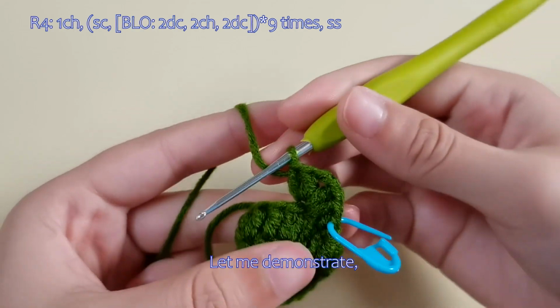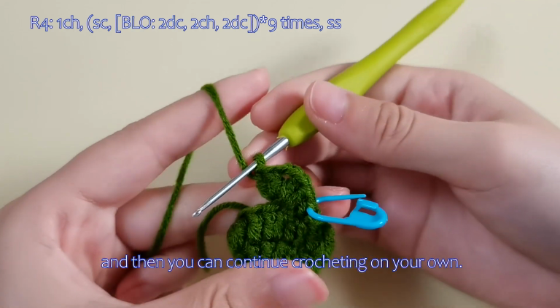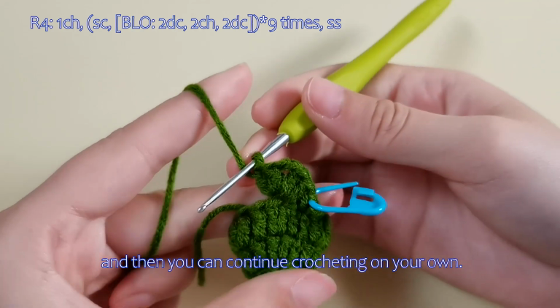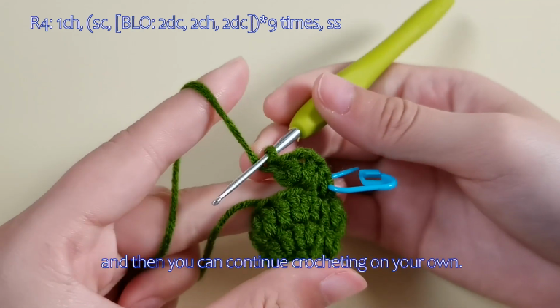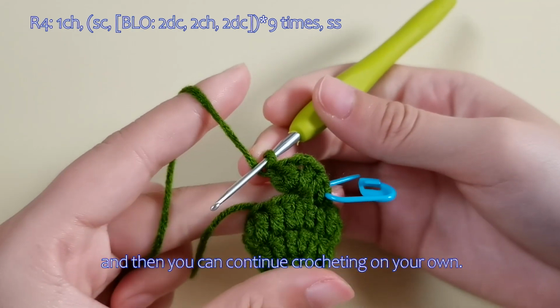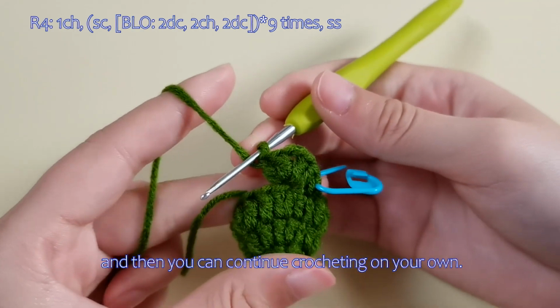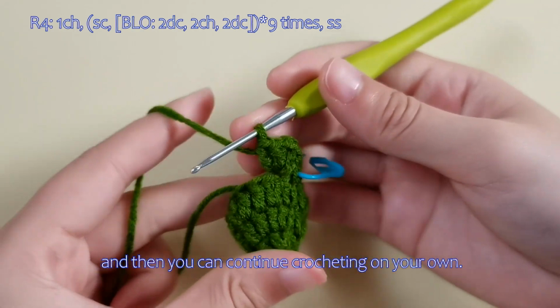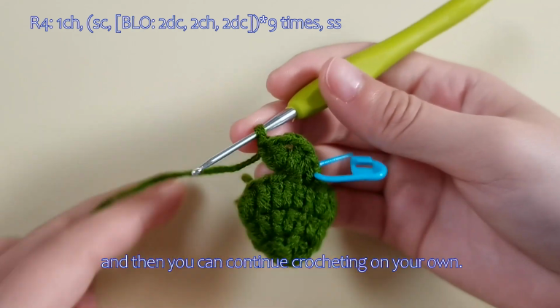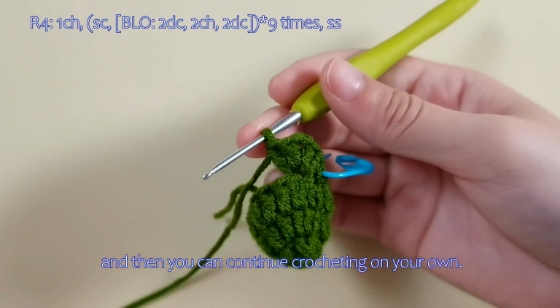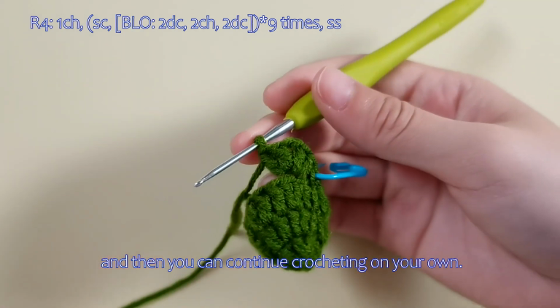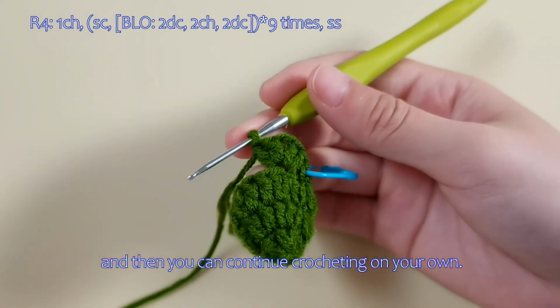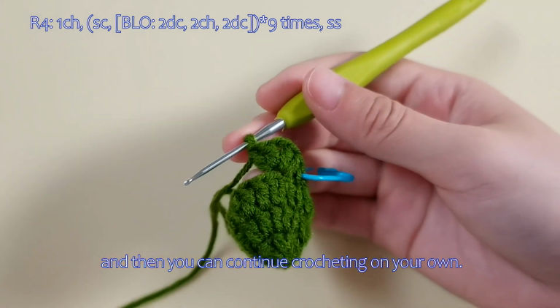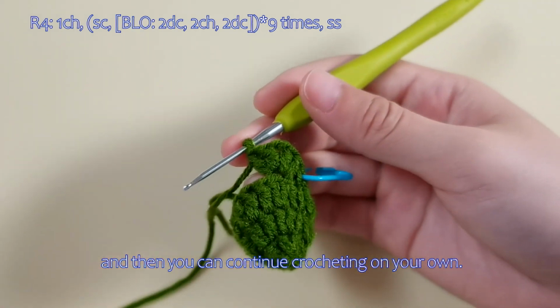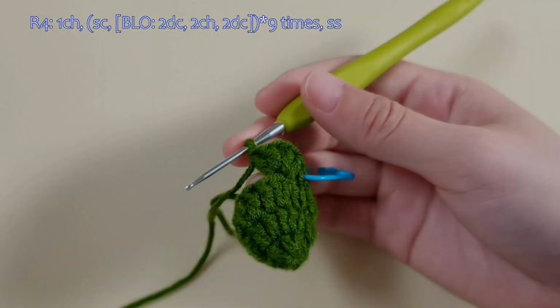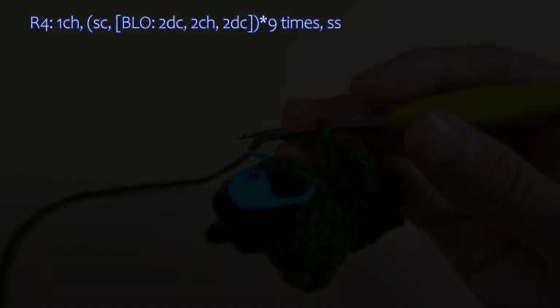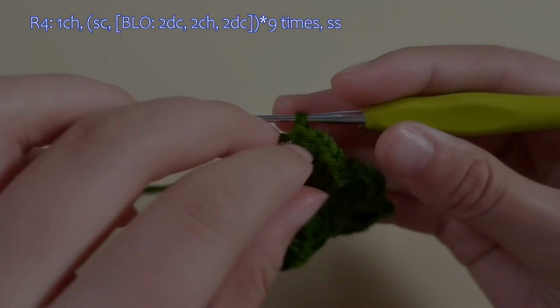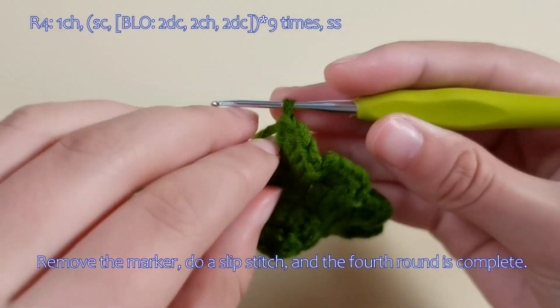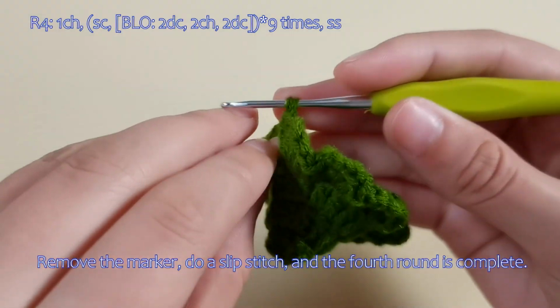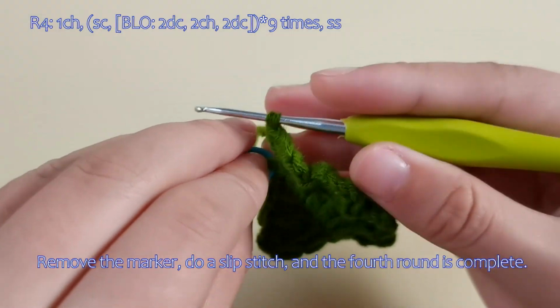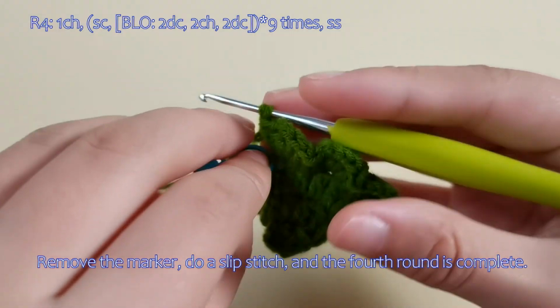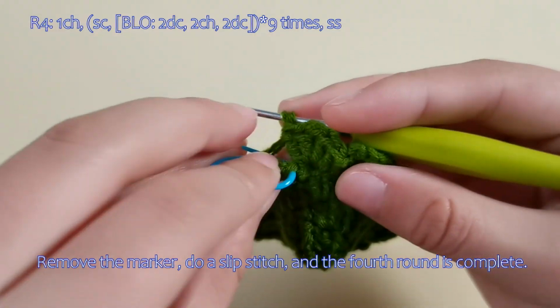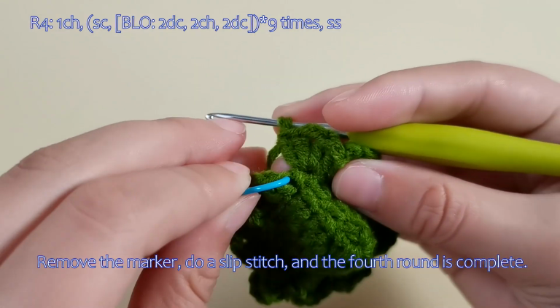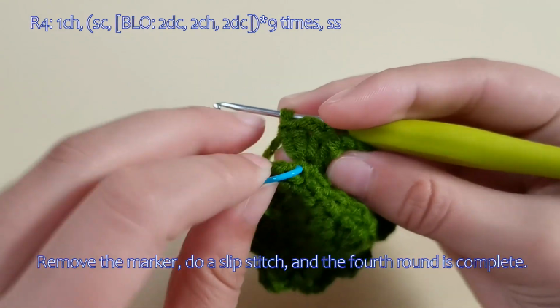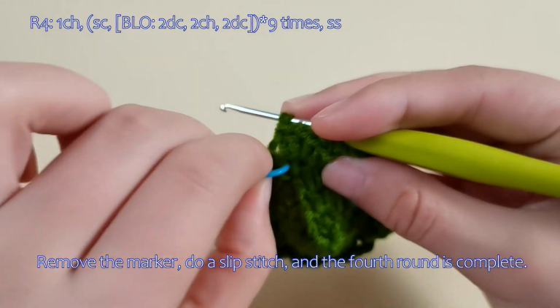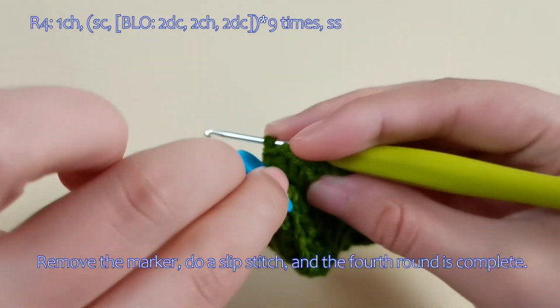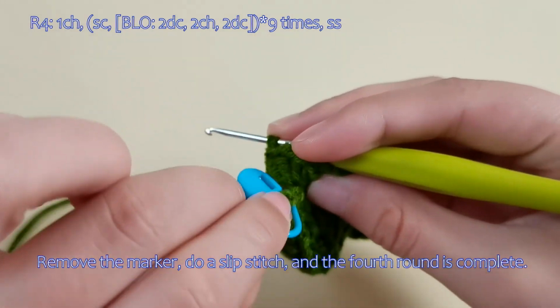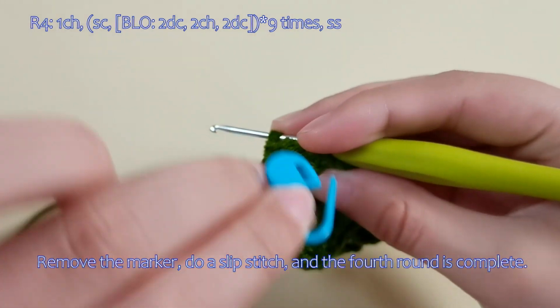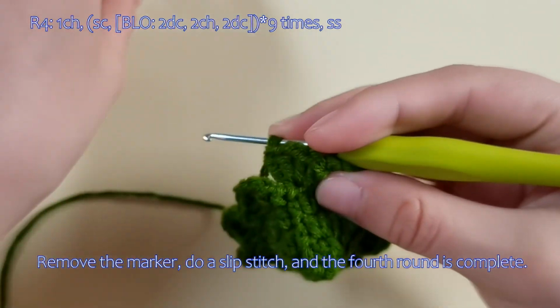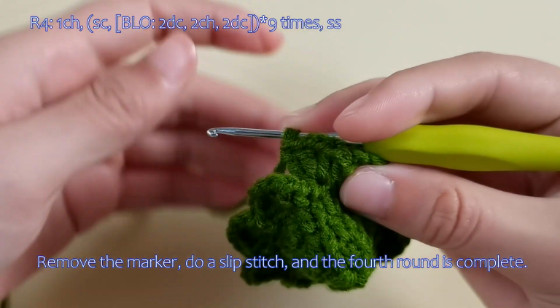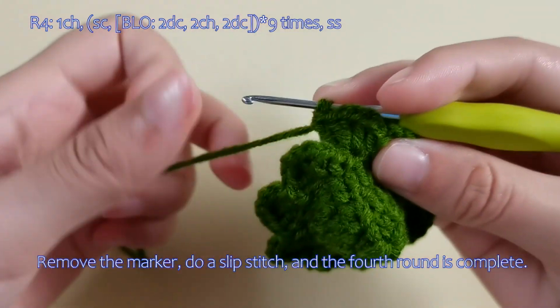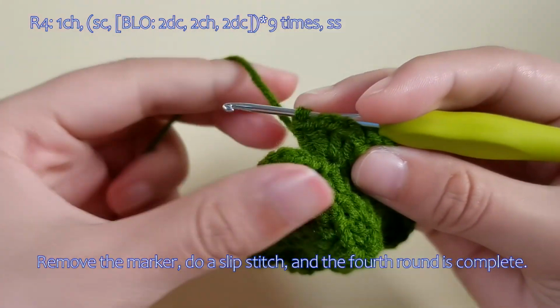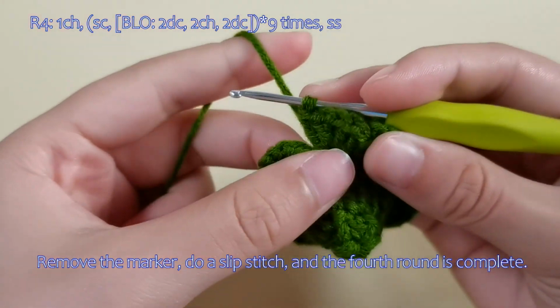And then you can continue crocheting on your own. Remove the marker, do a slip stitch, and the fourth round is complete.